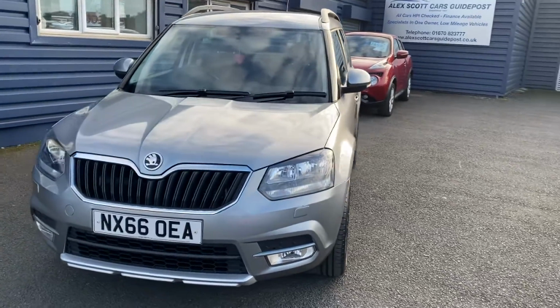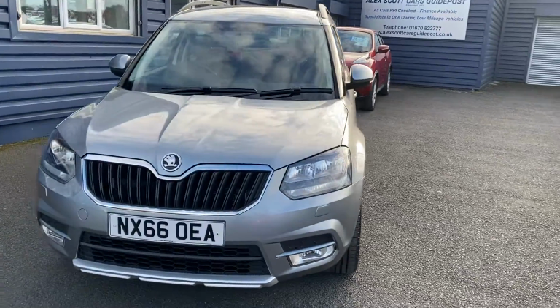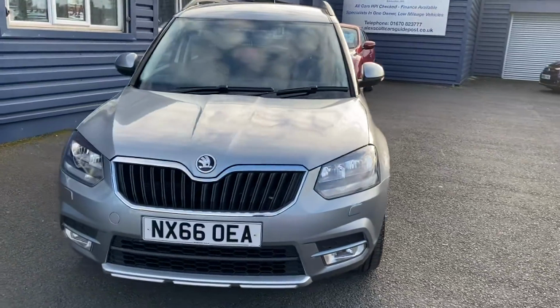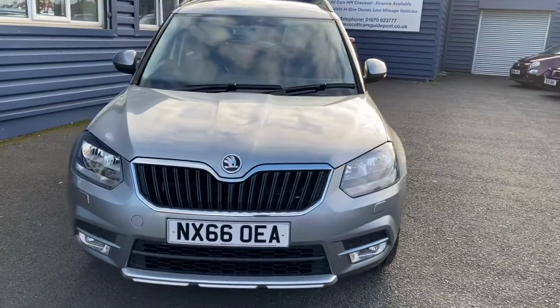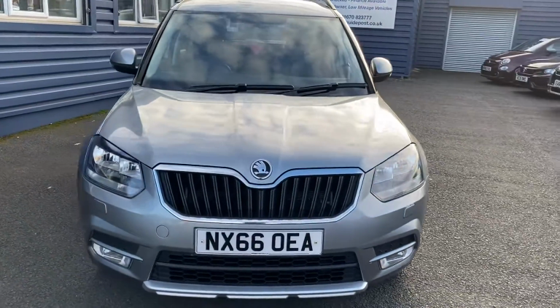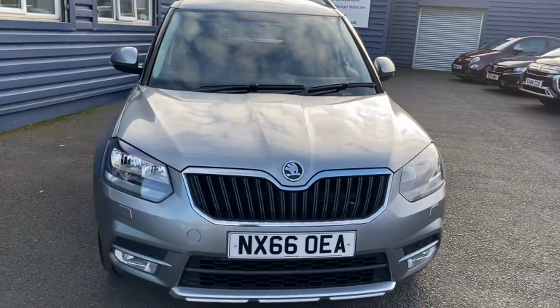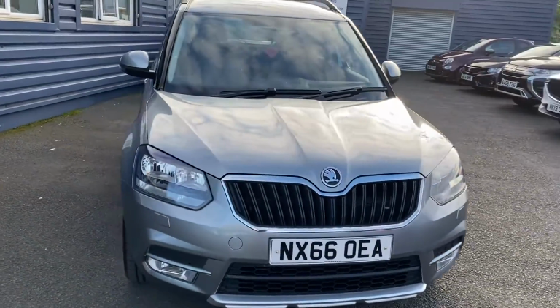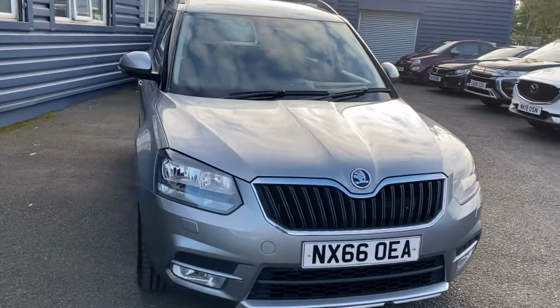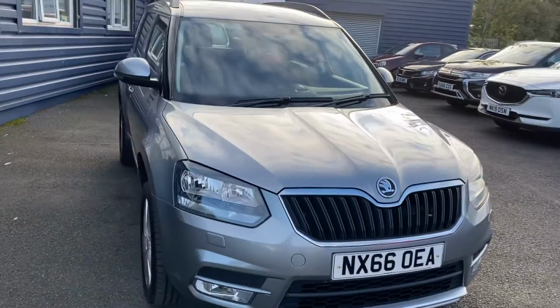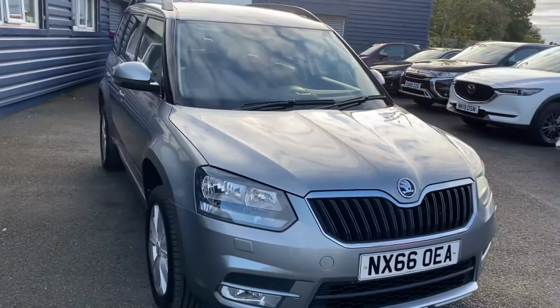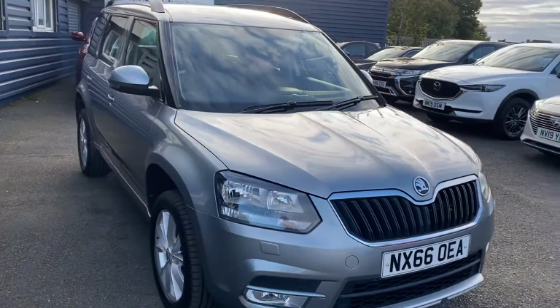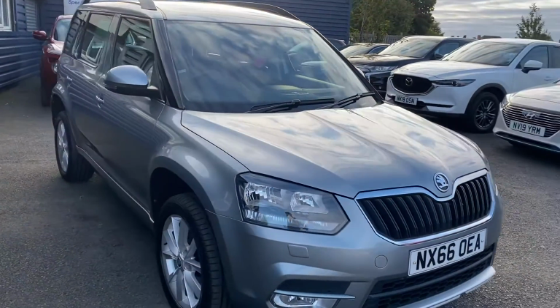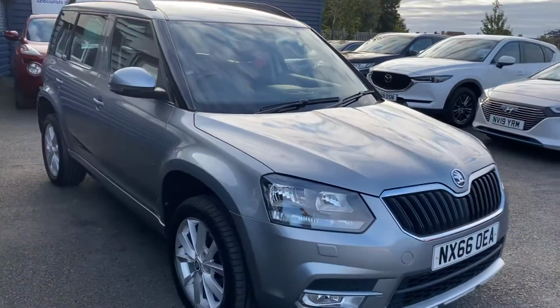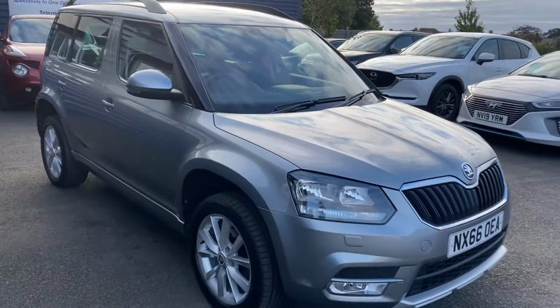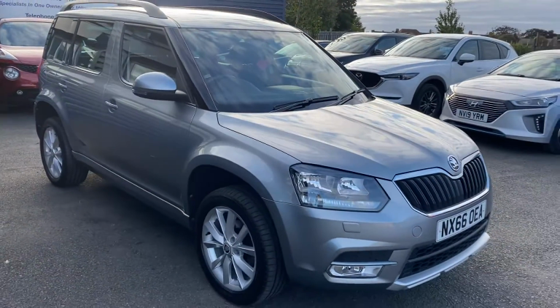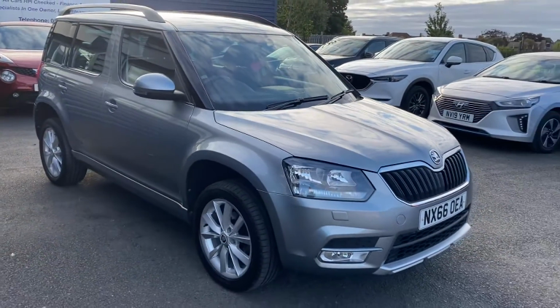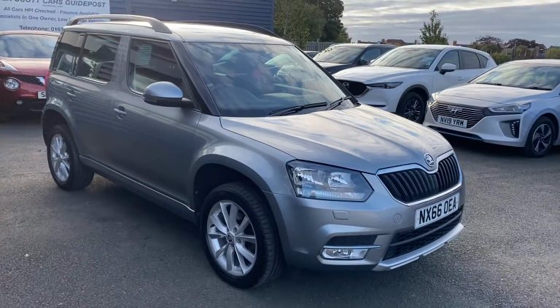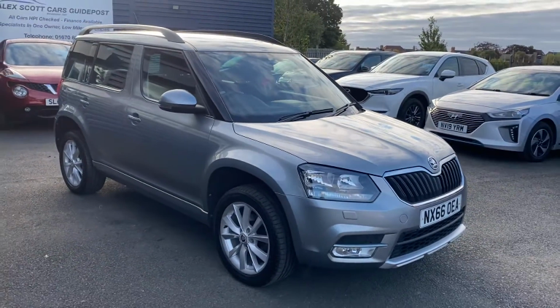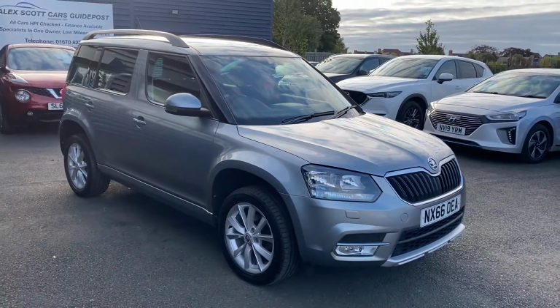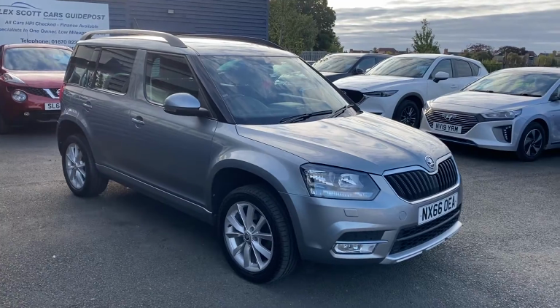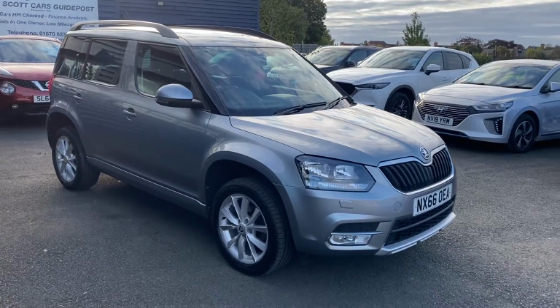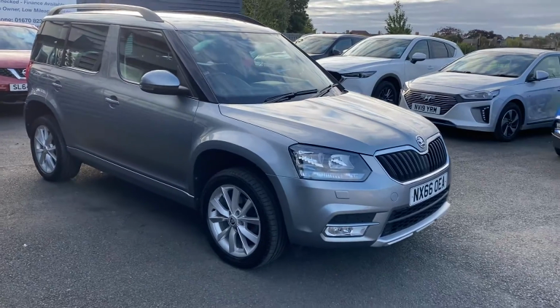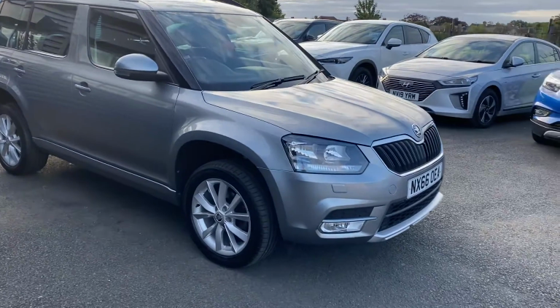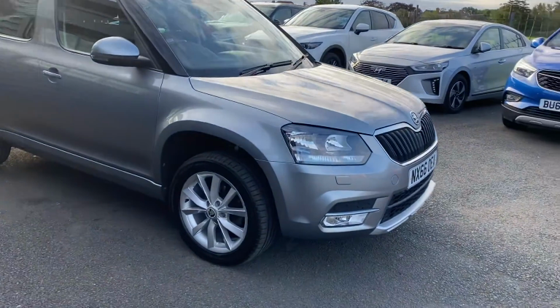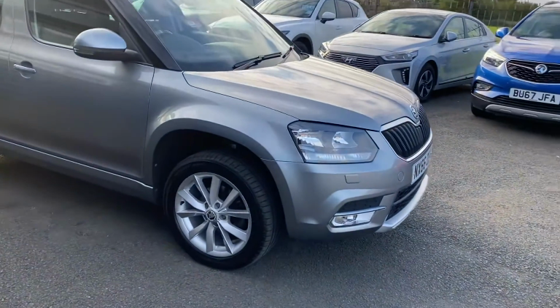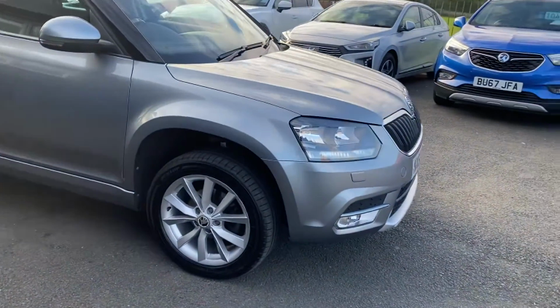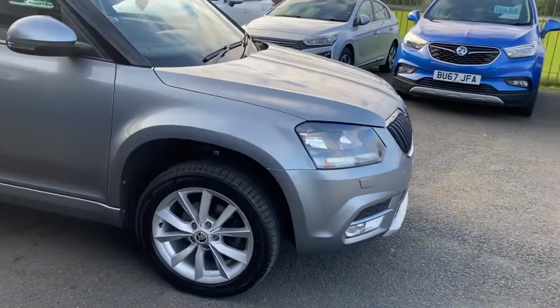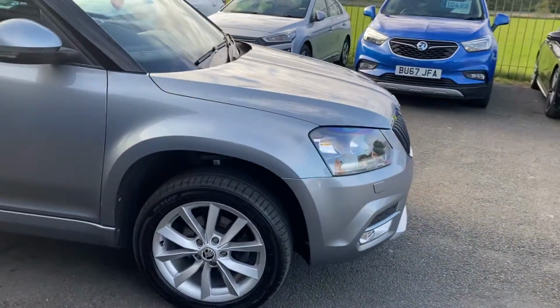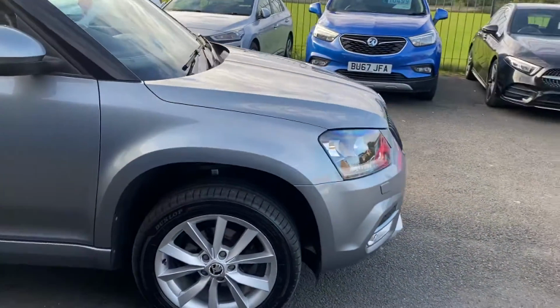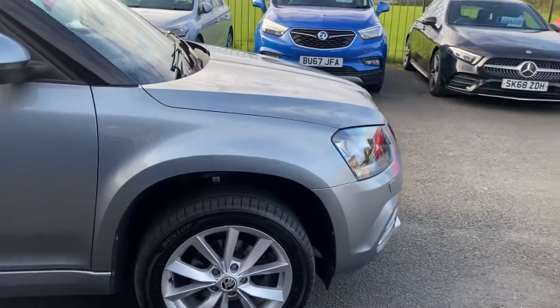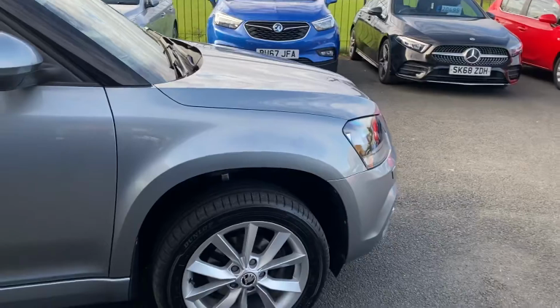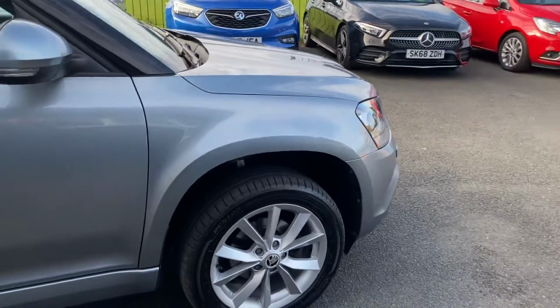MOT until October this year, but we will put a full 12 months MOT on before it leaves and obviously make sure the service is all up to date as well. It really is in great condition. Two keys with the car as well.